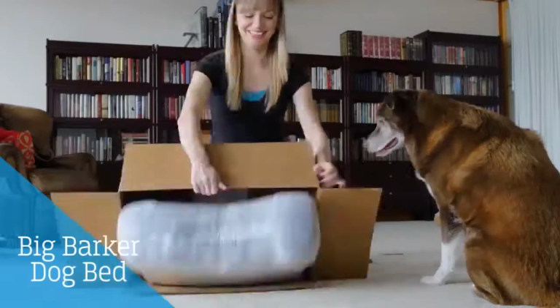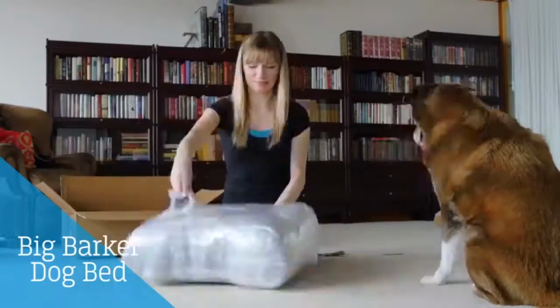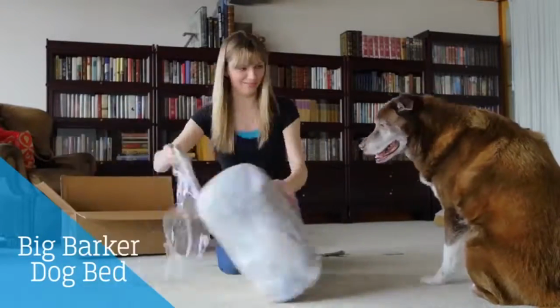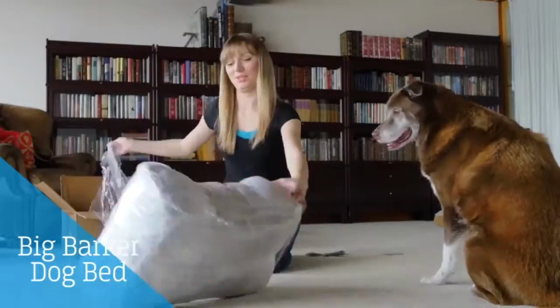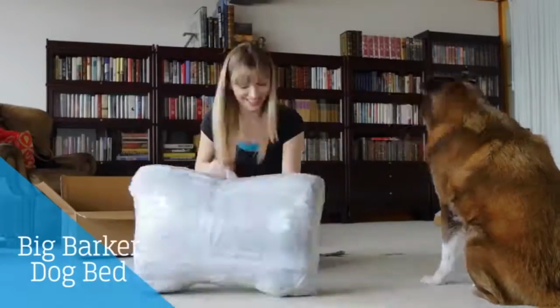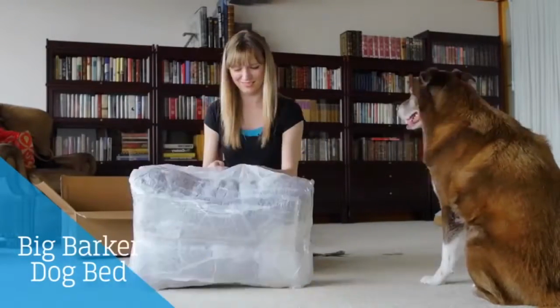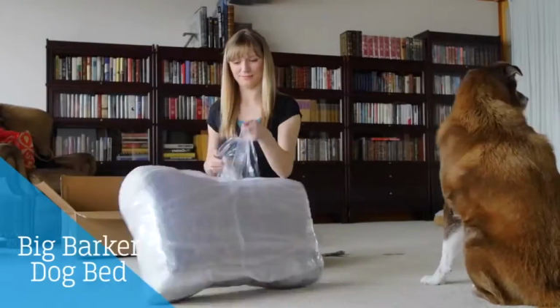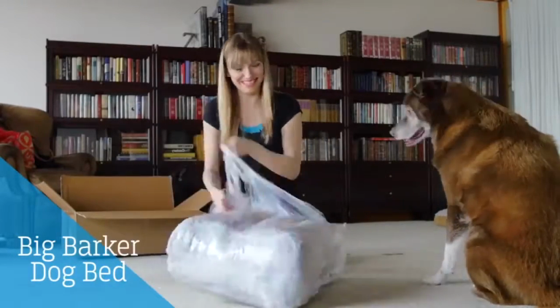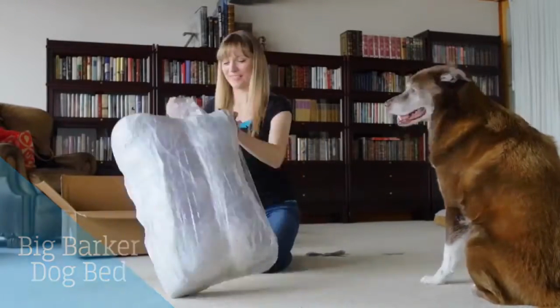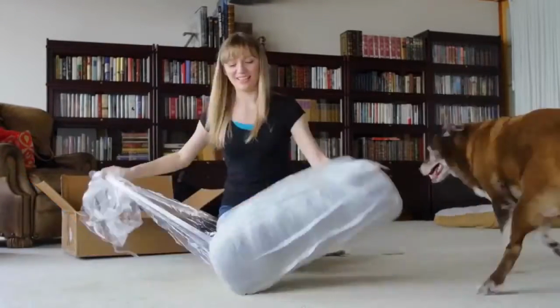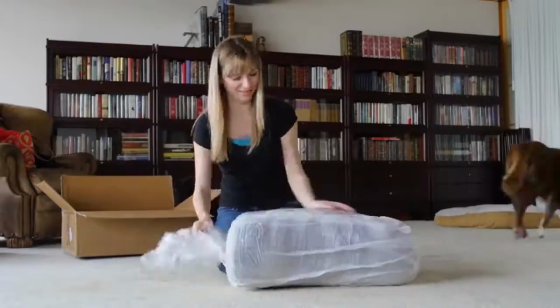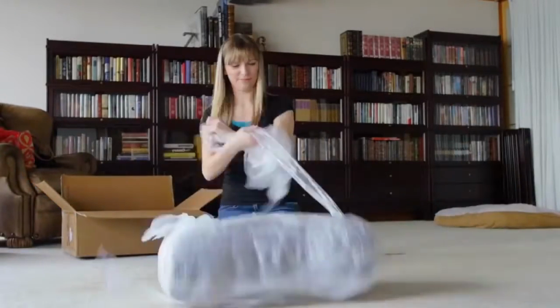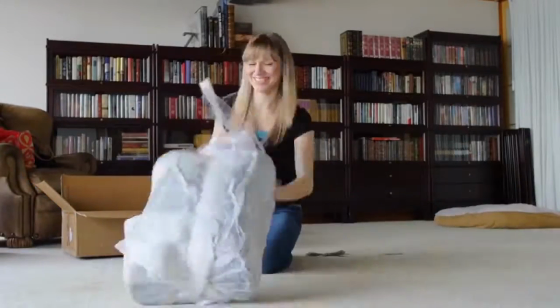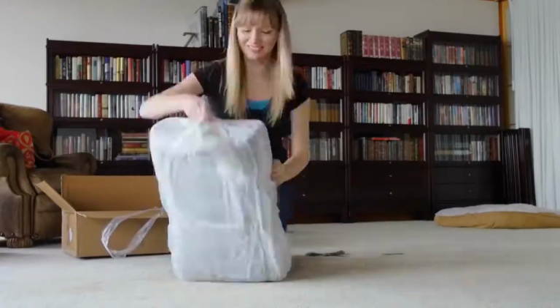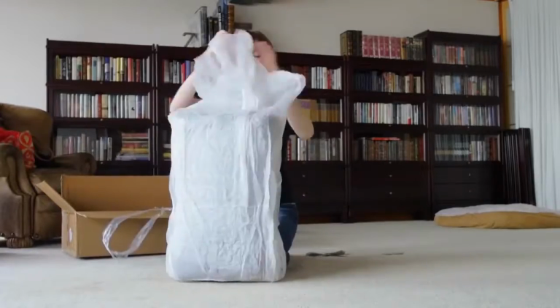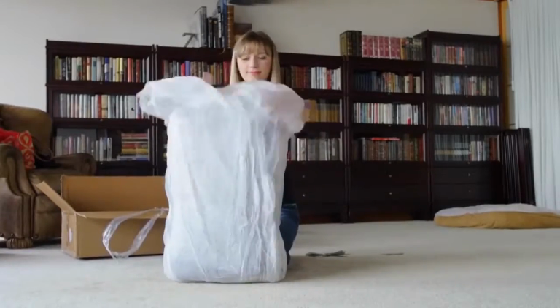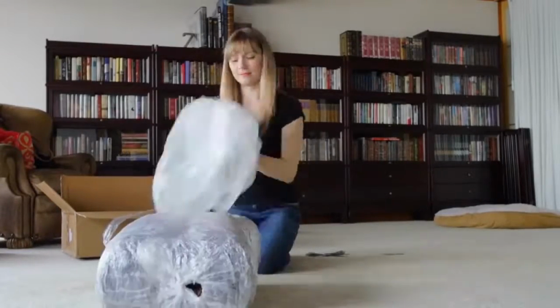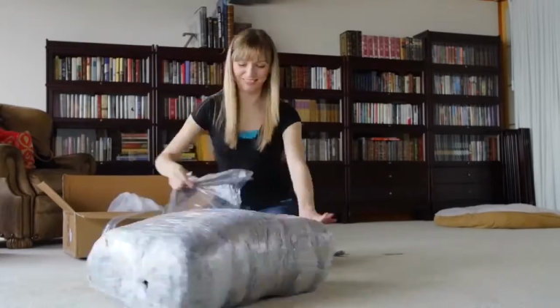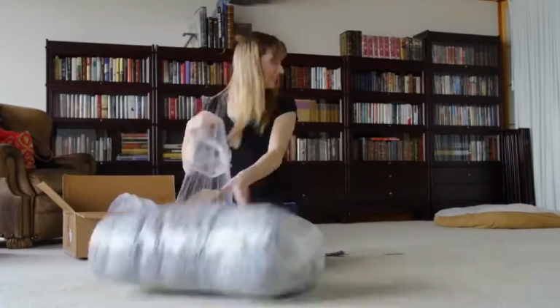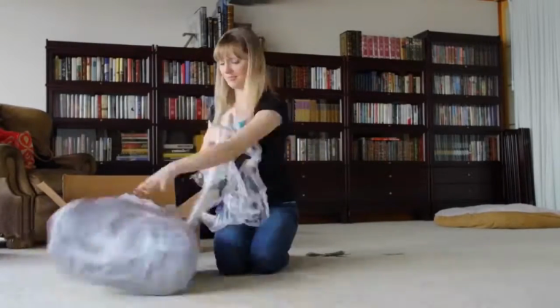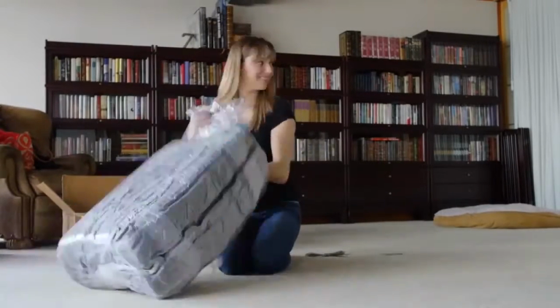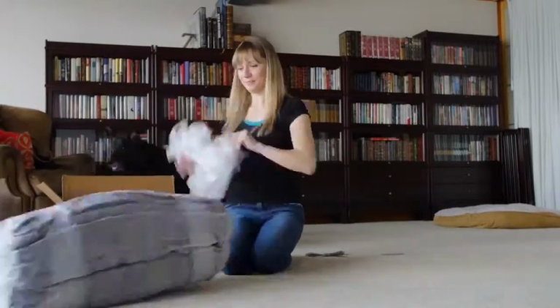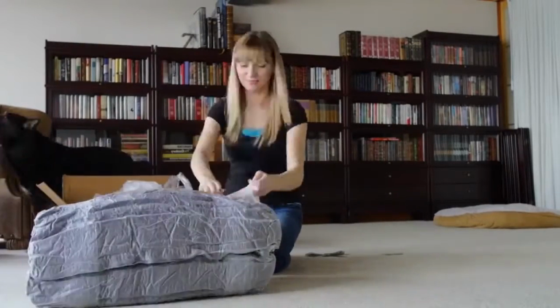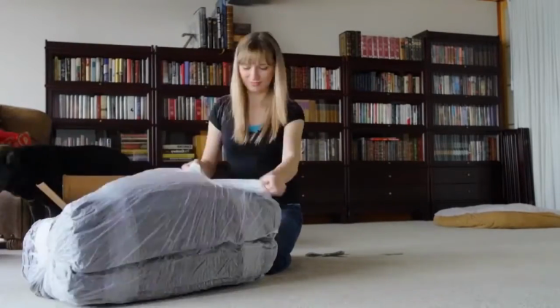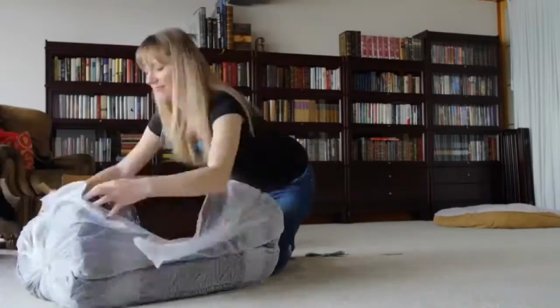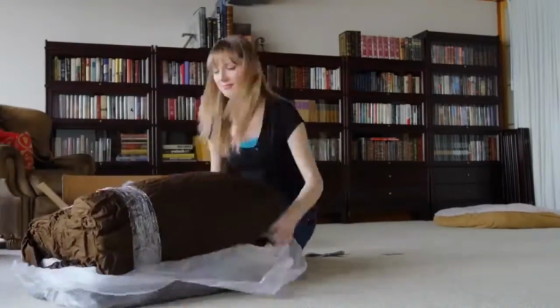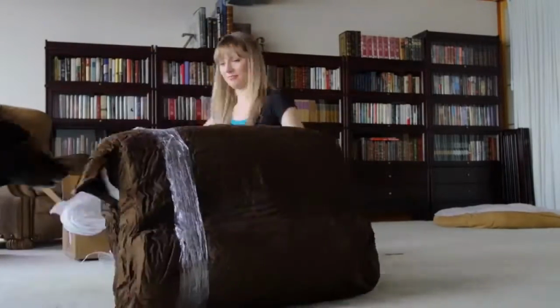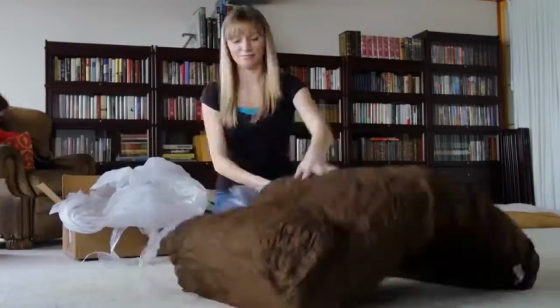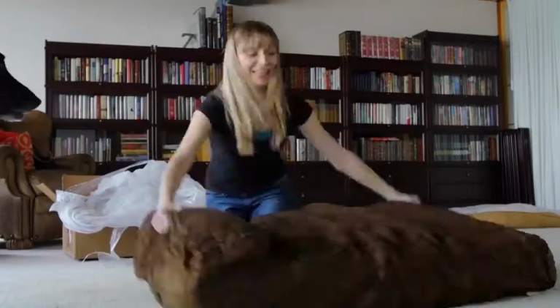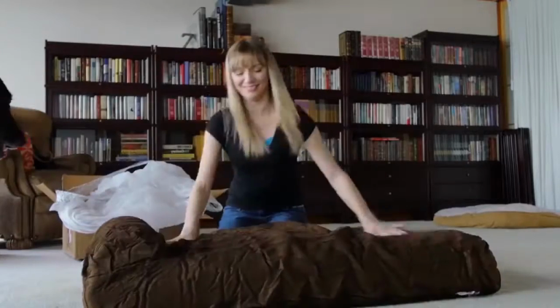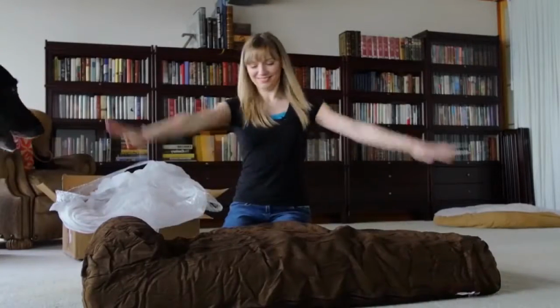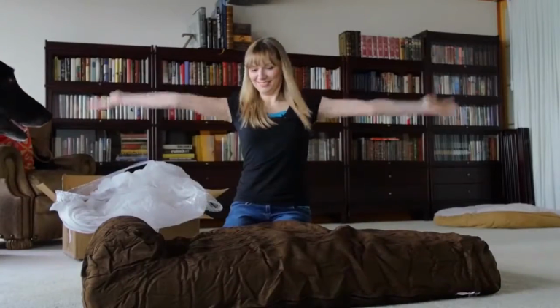This is one of the best orthopedic dog beds I have come across. It is made in the US, has a washable cover, and has layers and layers of comfort for your dog. It reminds me of a memory foam bed.